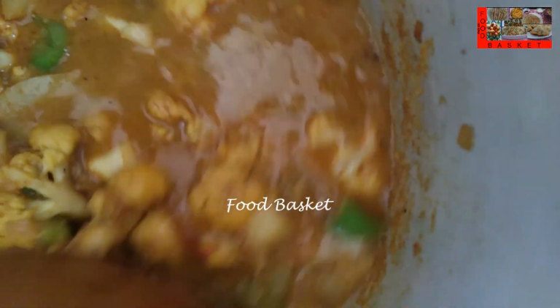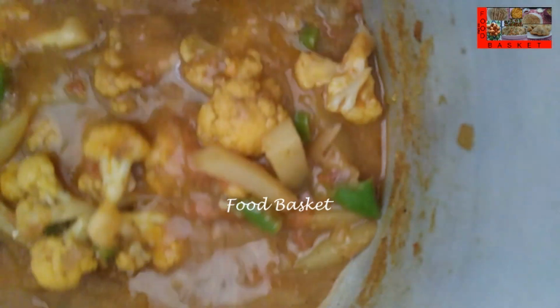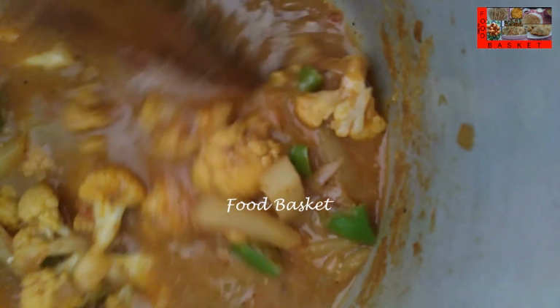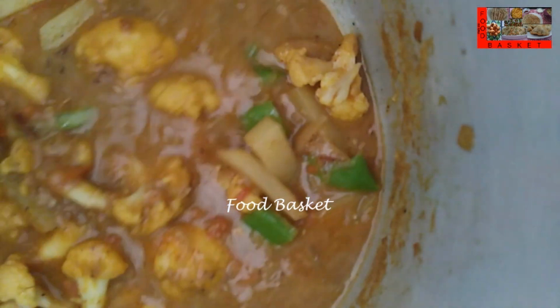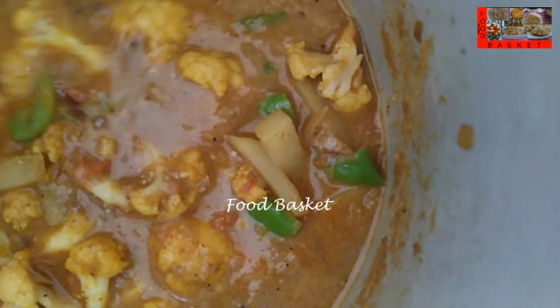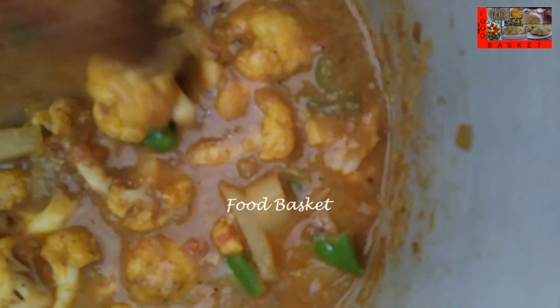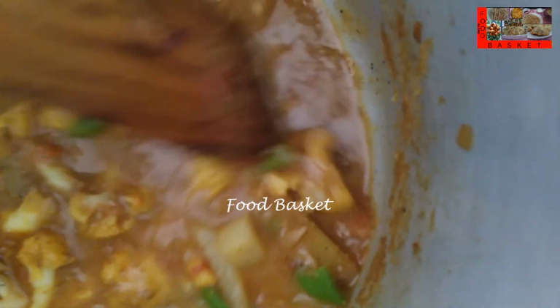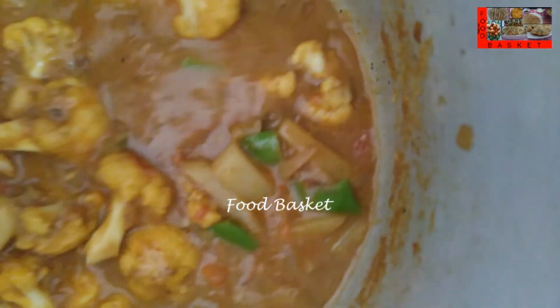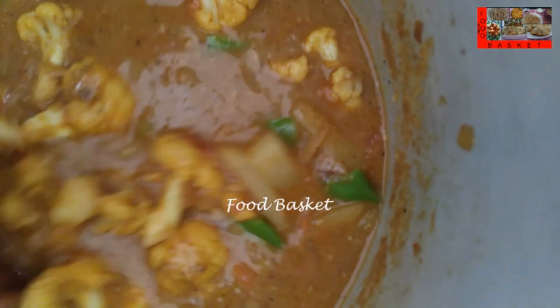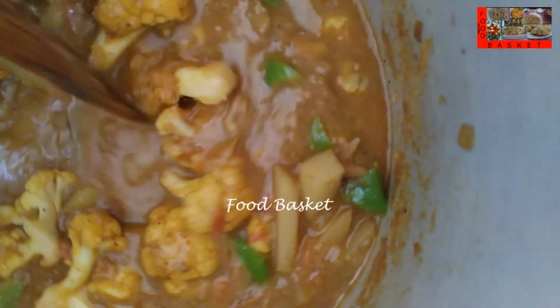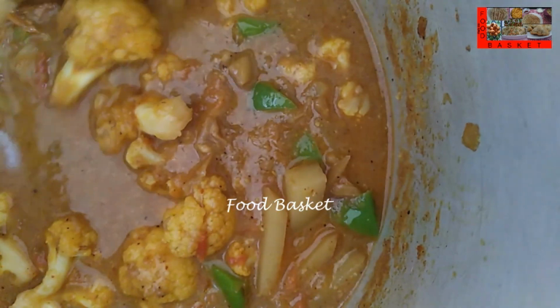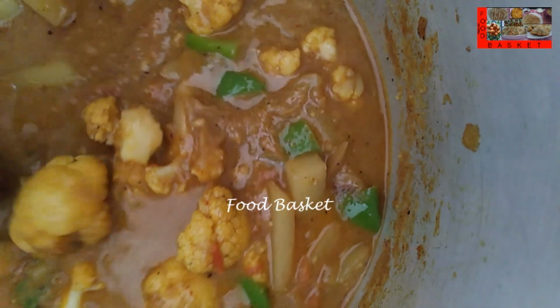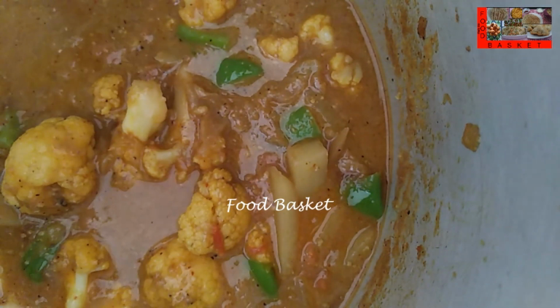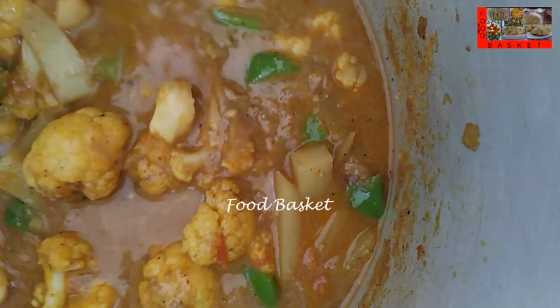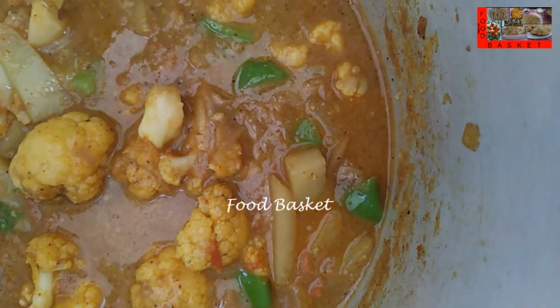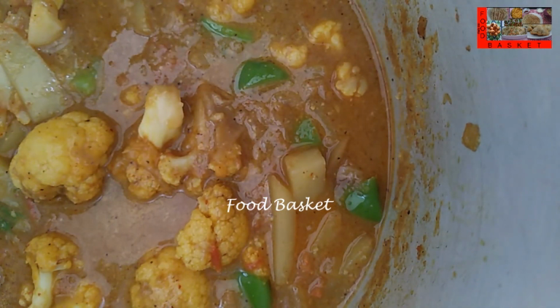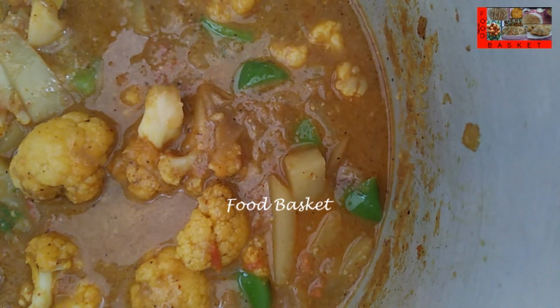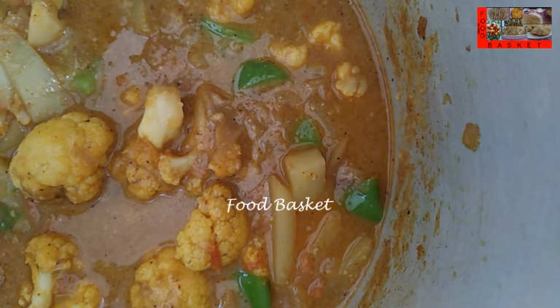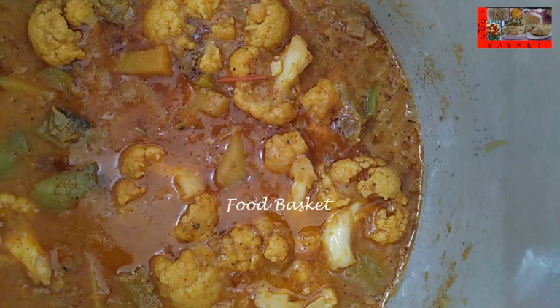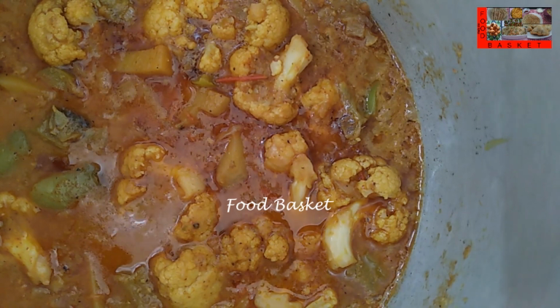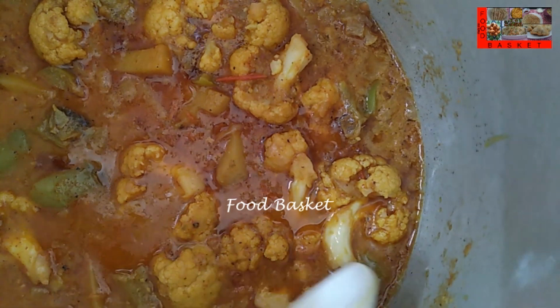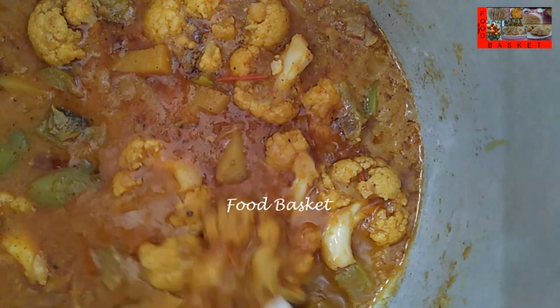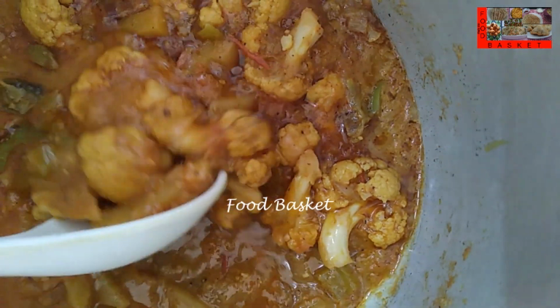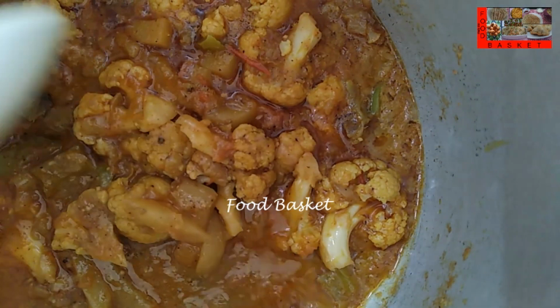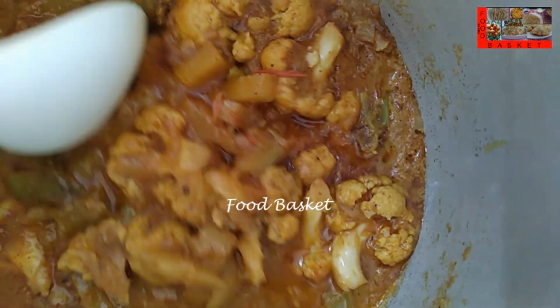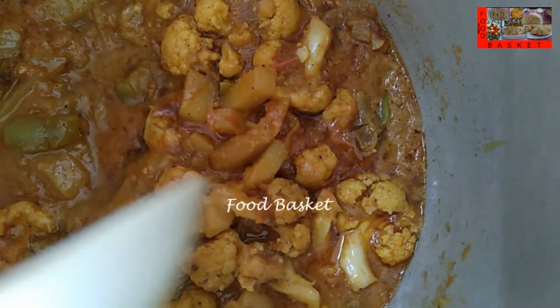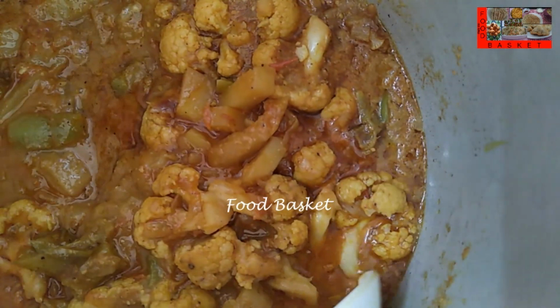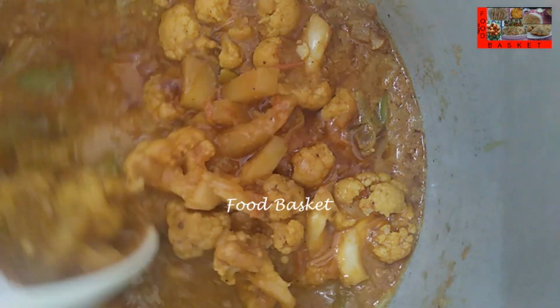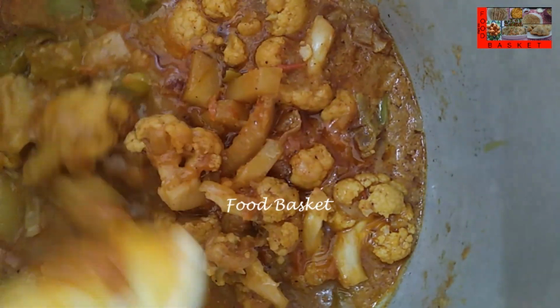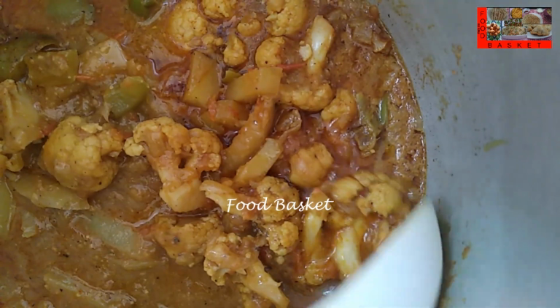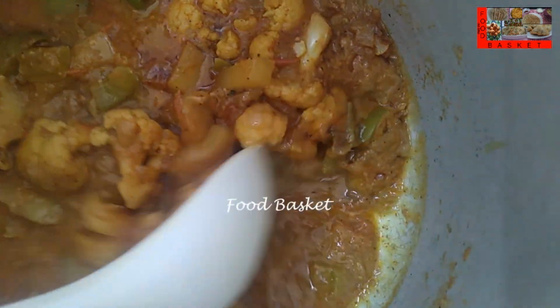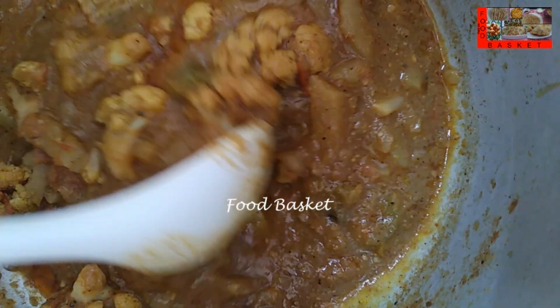Let us close the pressure cooker. As soon as the steam builds up, let us turn off the gas. The cooker has cooled, let us add the coriander leaves. Aloo gobi masala is now ready, let us transfer it to a serving bowl.